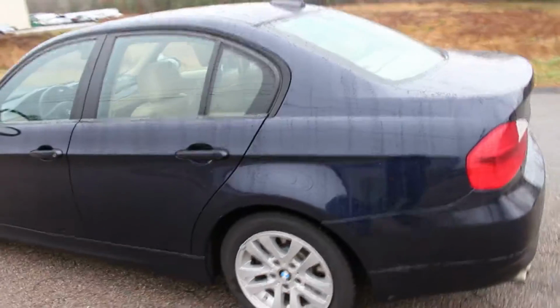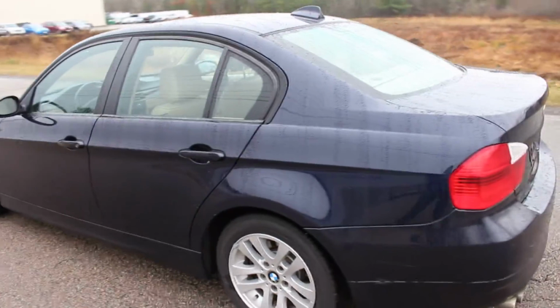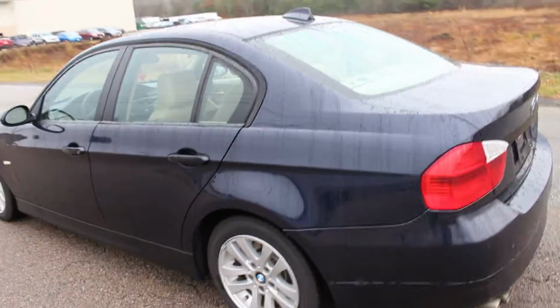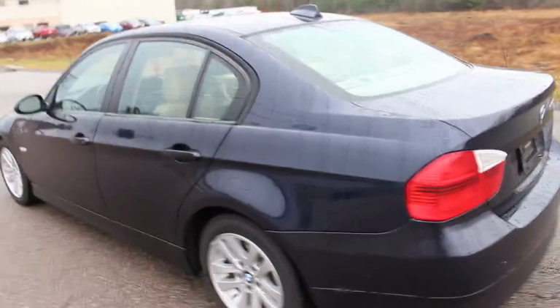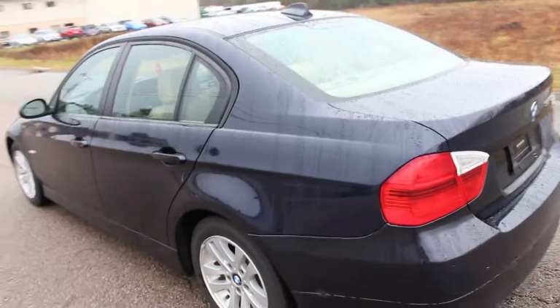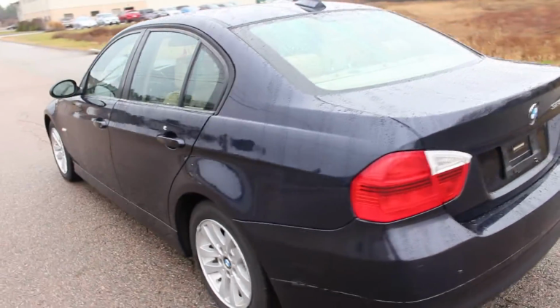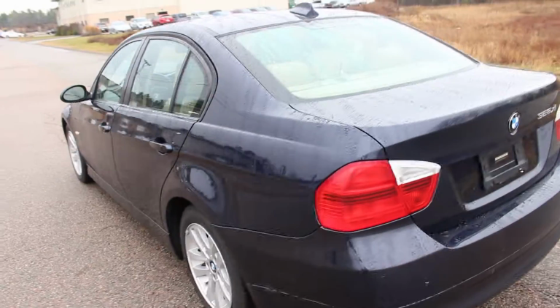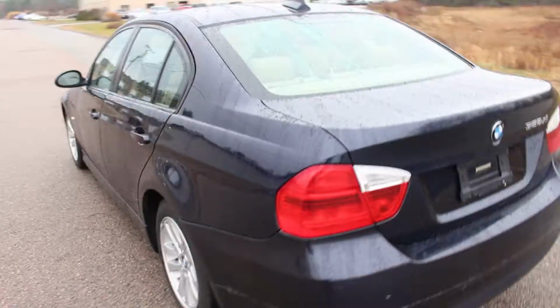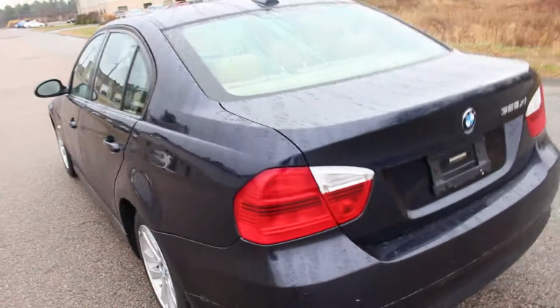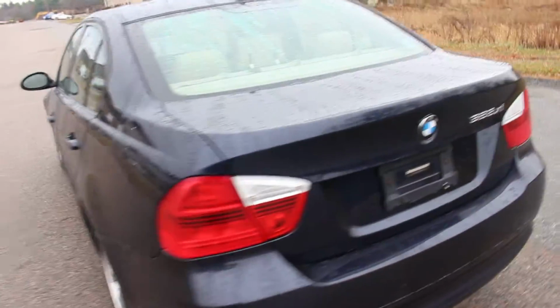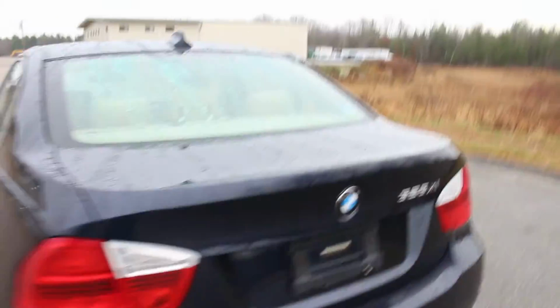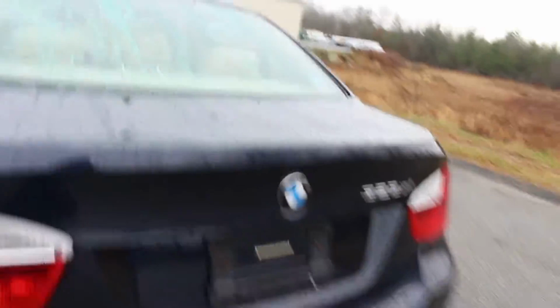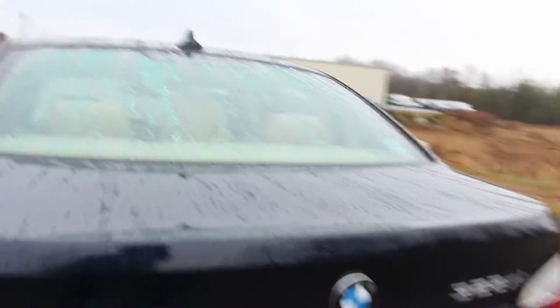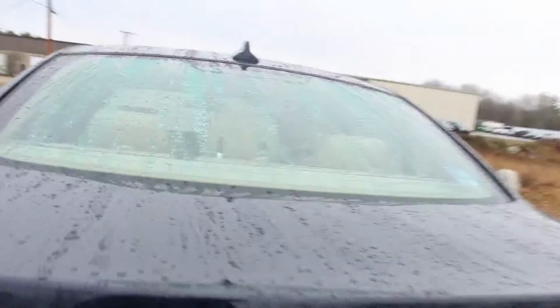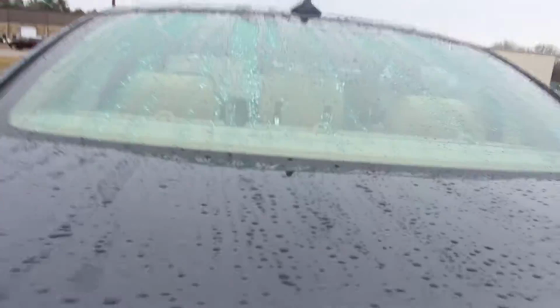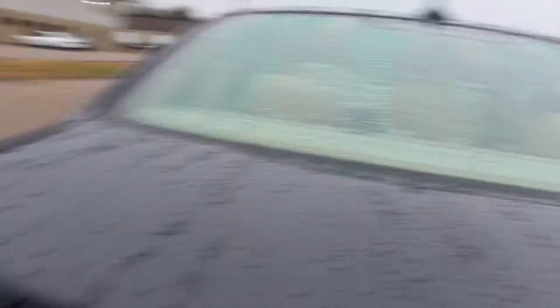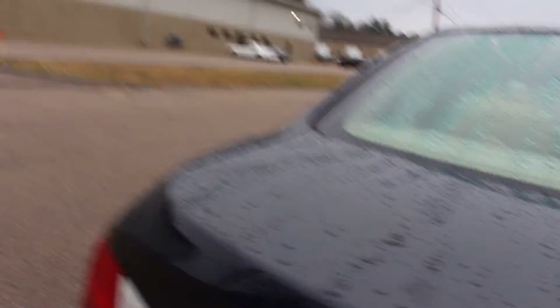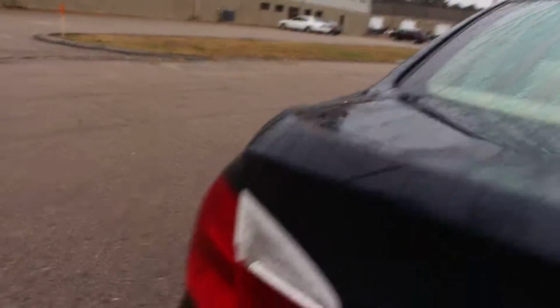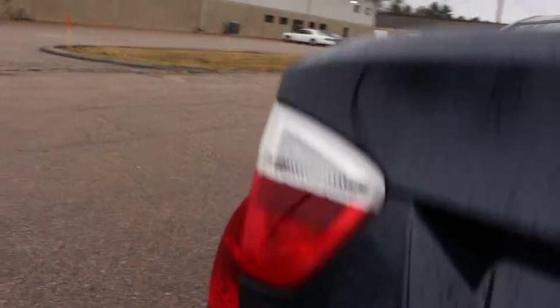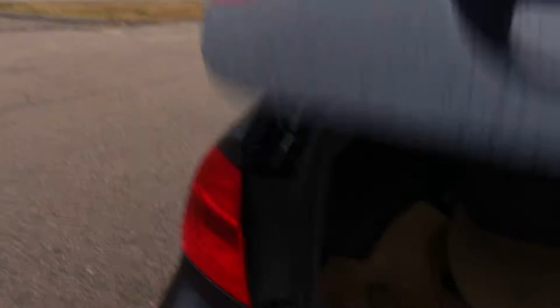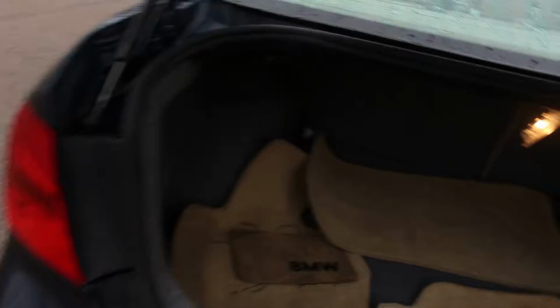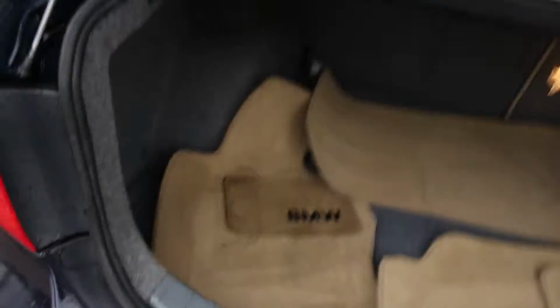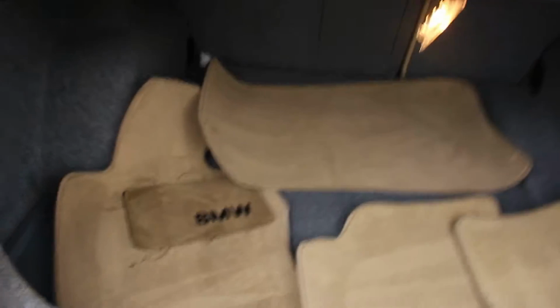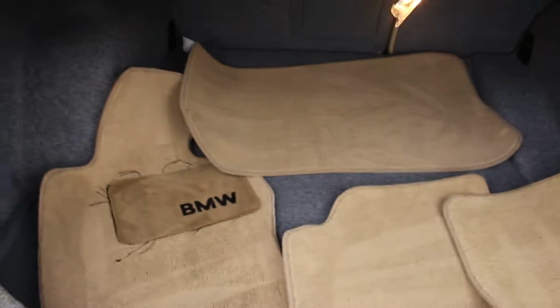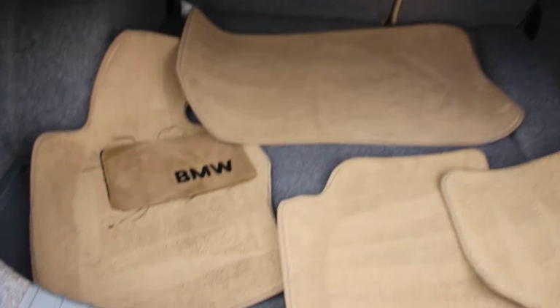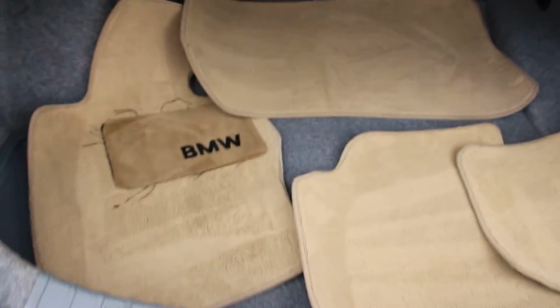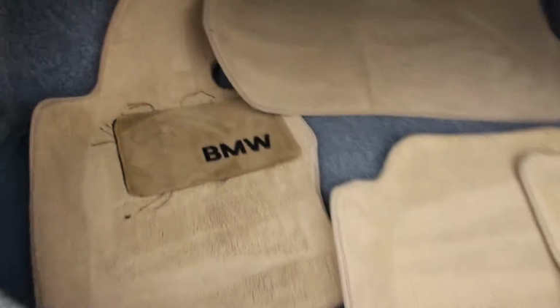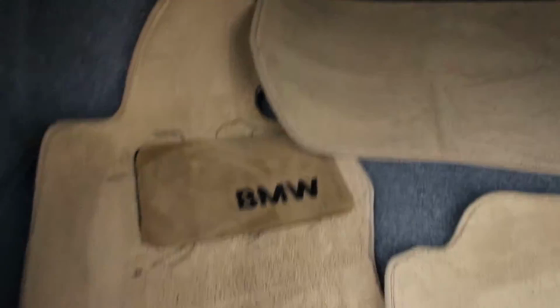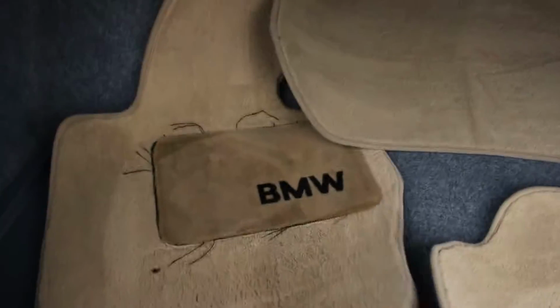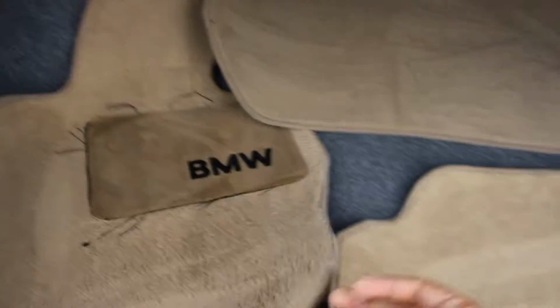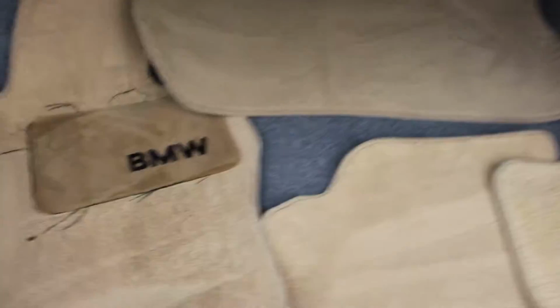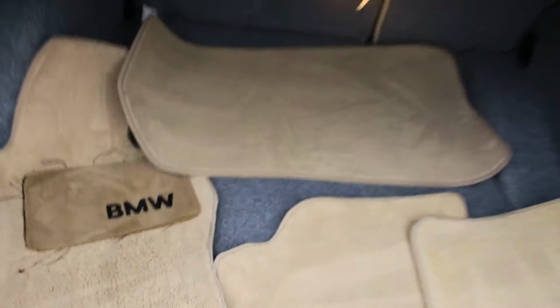All four tires are brand new and matching. Let me open the trunk here and give you a walk around. As you can see, all the original BMW mats are back here.